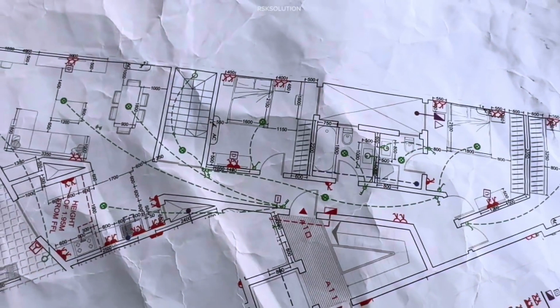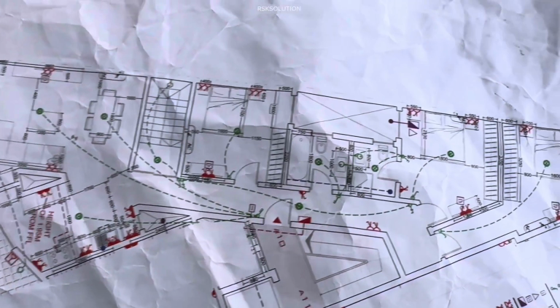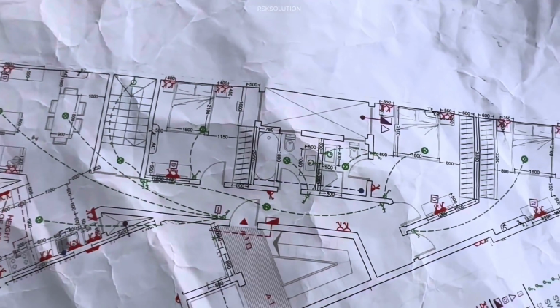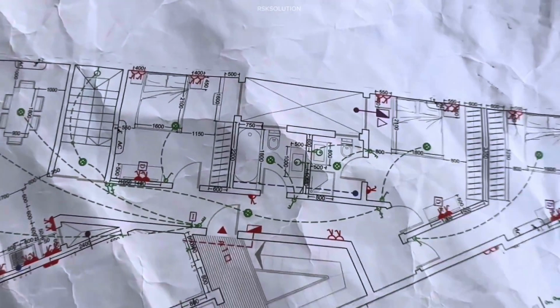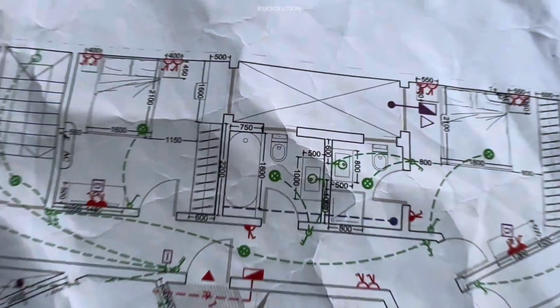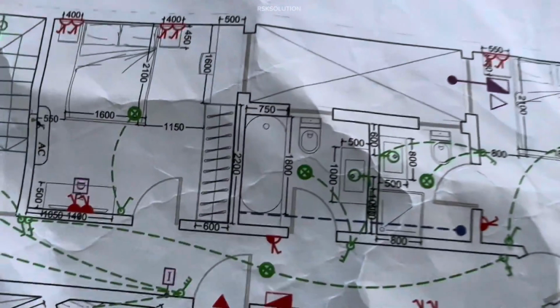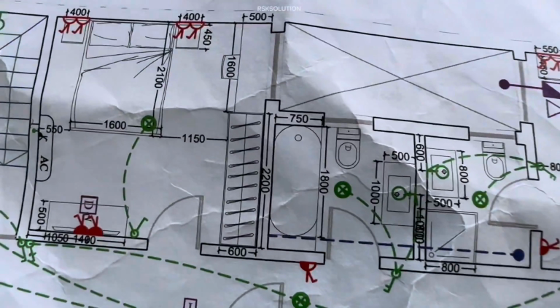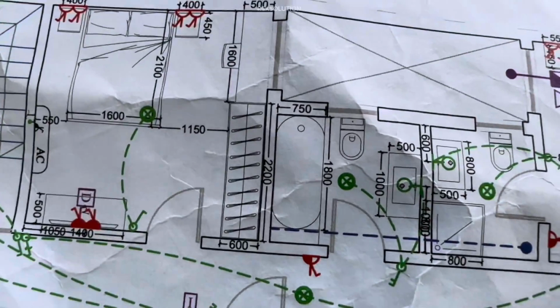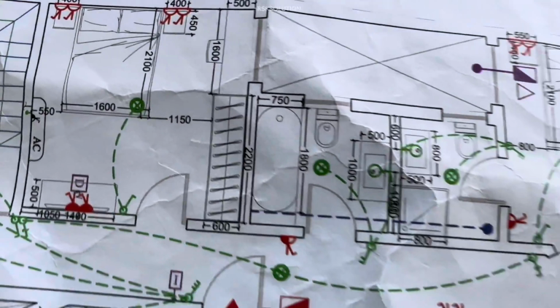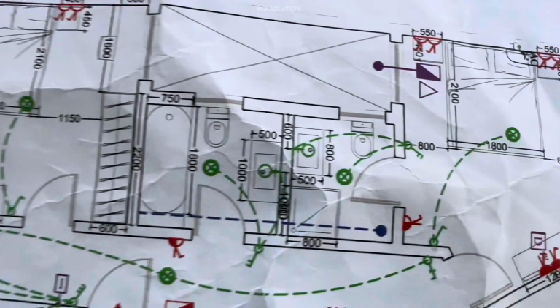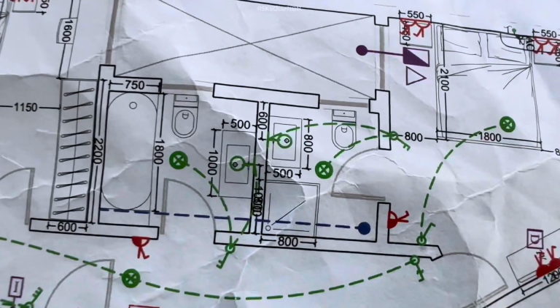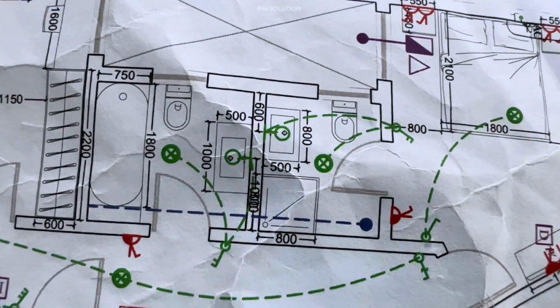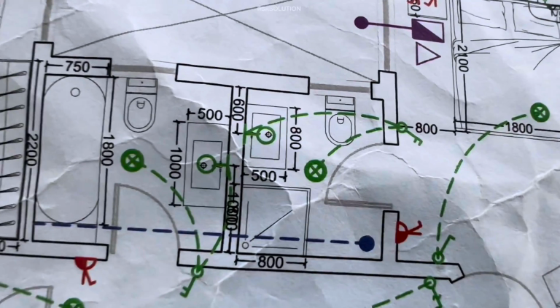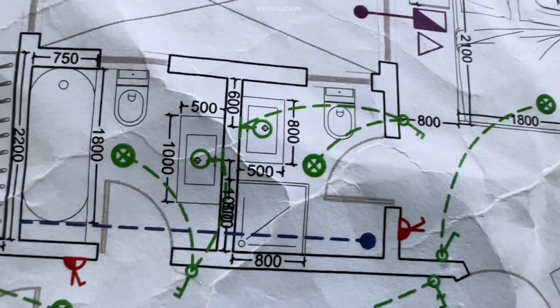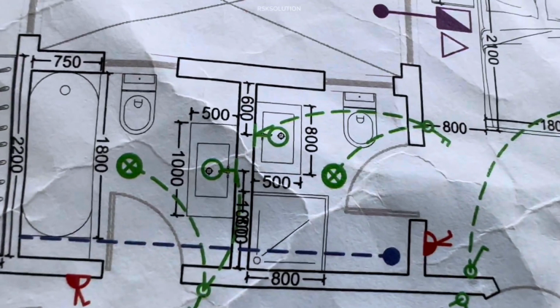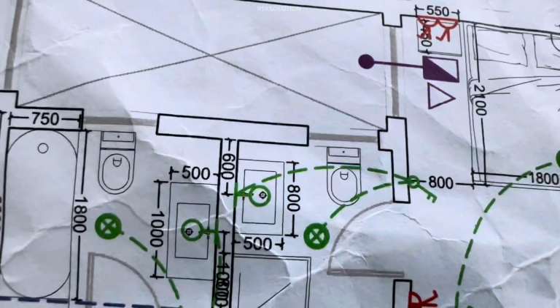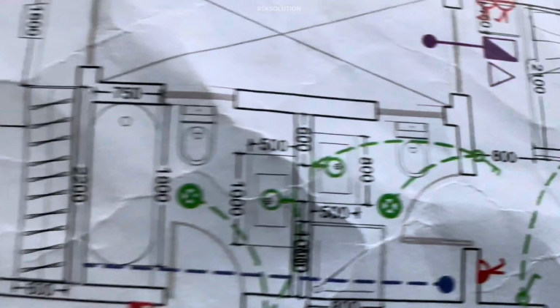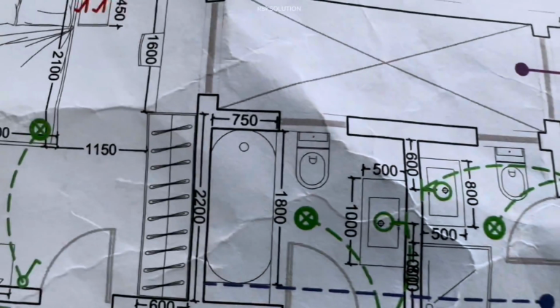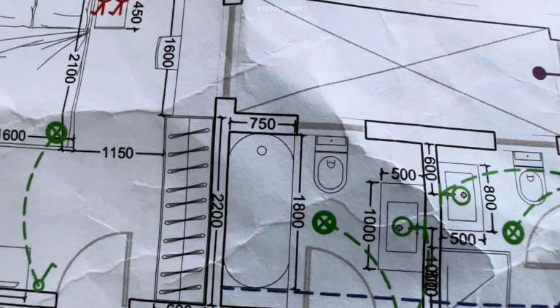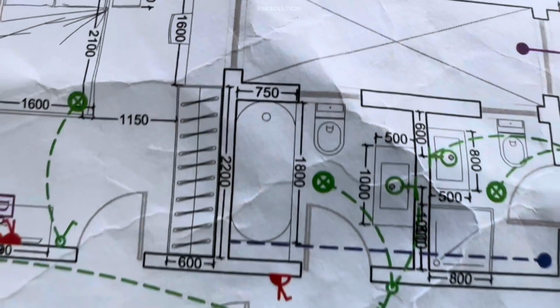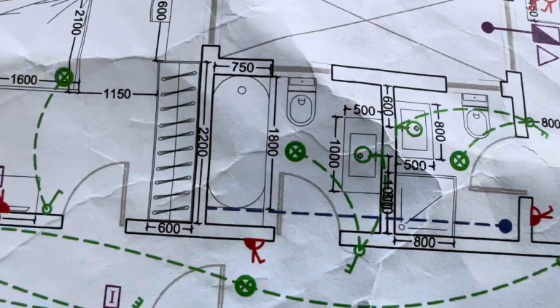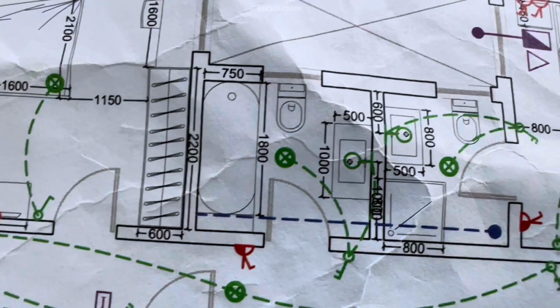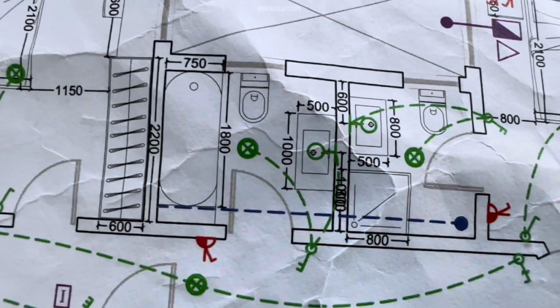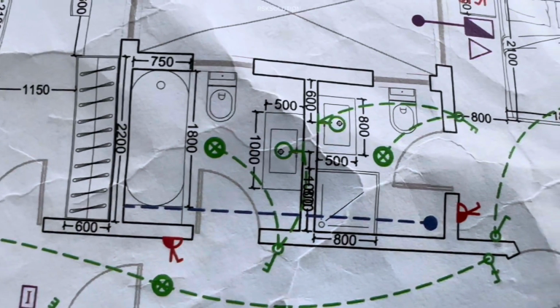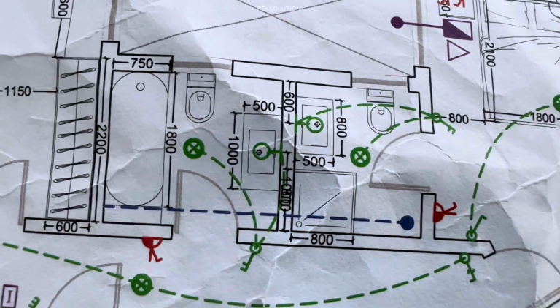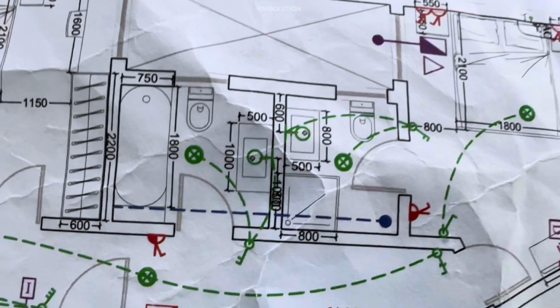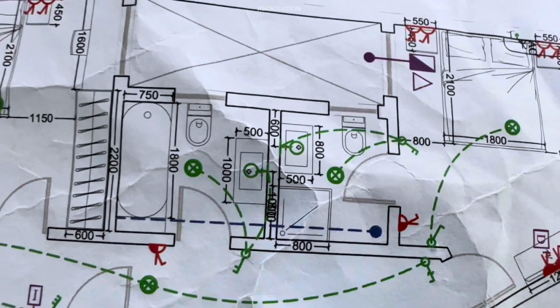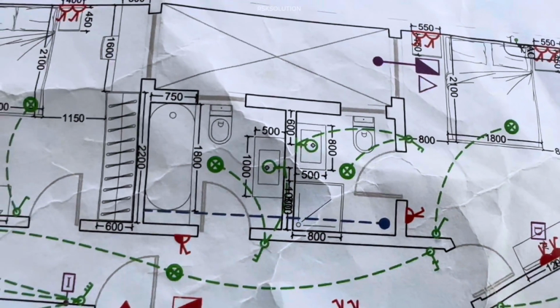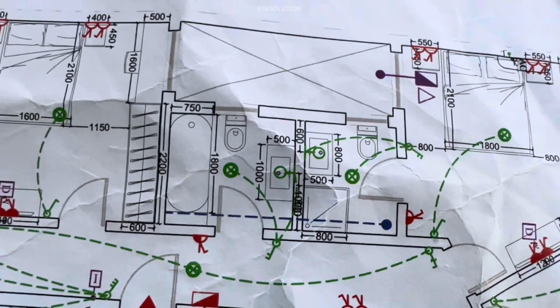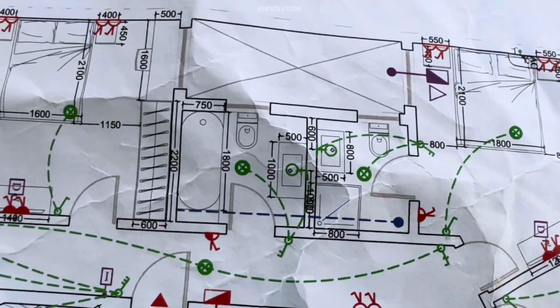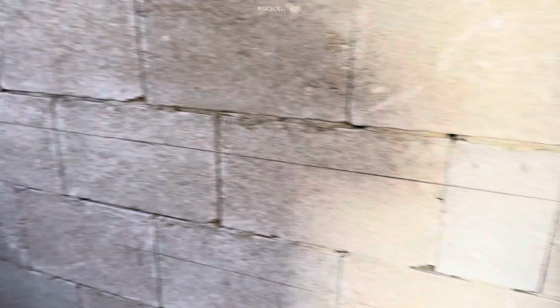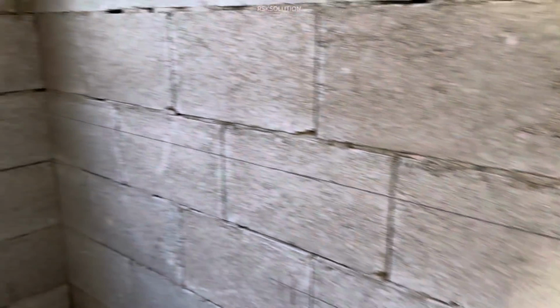First, you need to check the plan. As you can see, we have a plan with two toilets together — one with a shower tray and one with a bathtub. You need to check the plan for measurements and the places where you need to install things: where the toilet, sink, and bathtub are going to be.